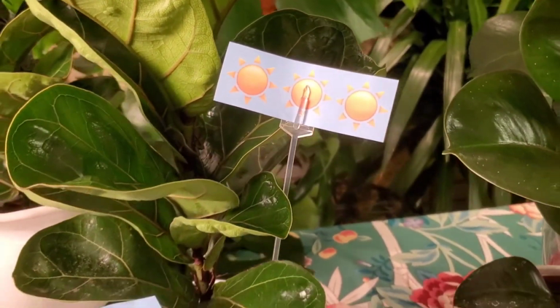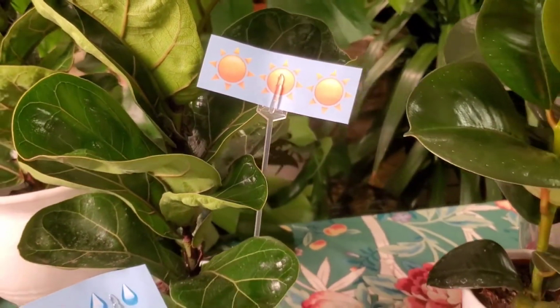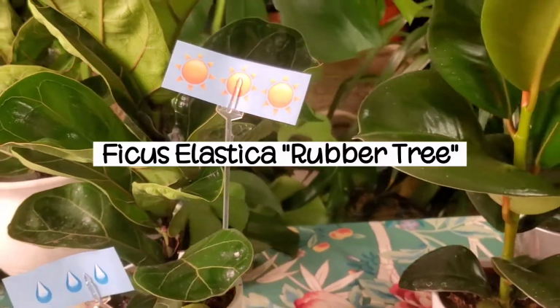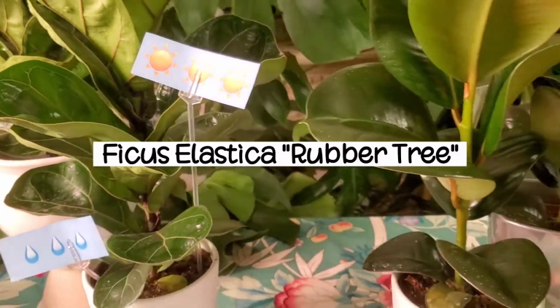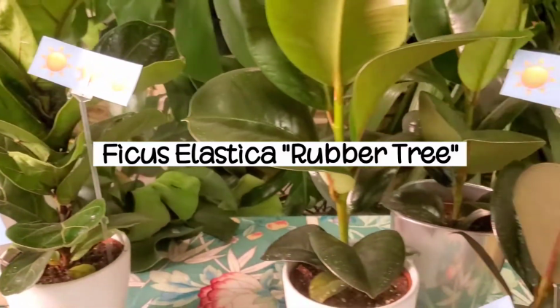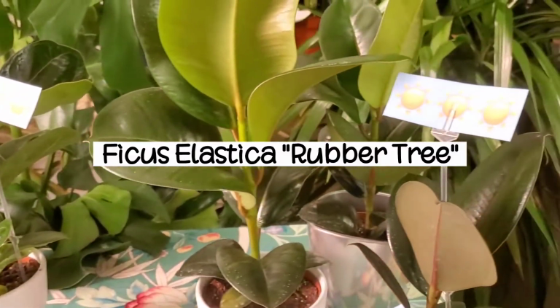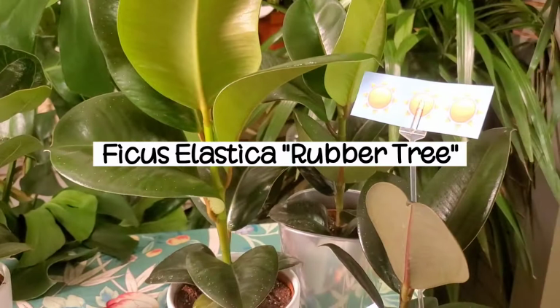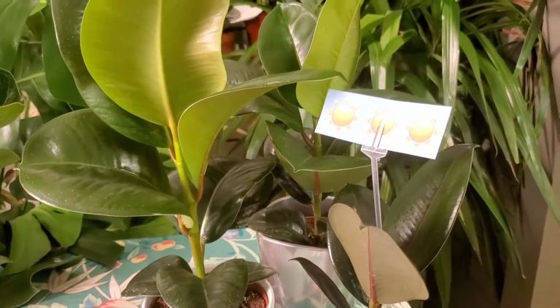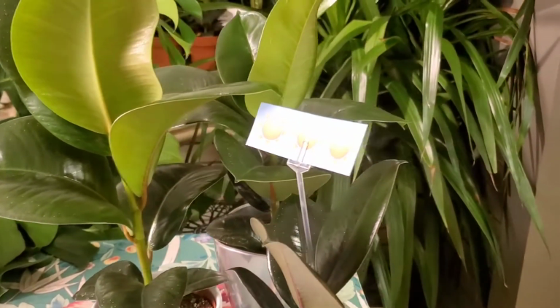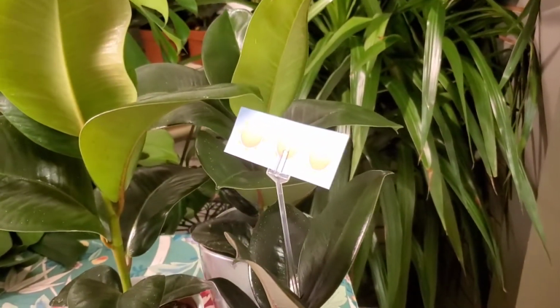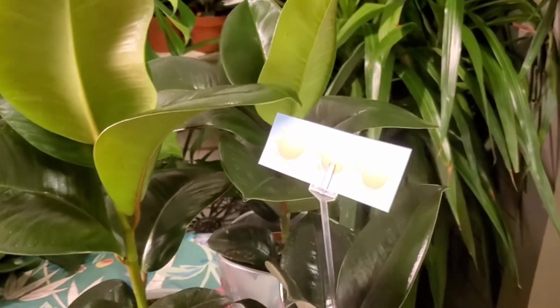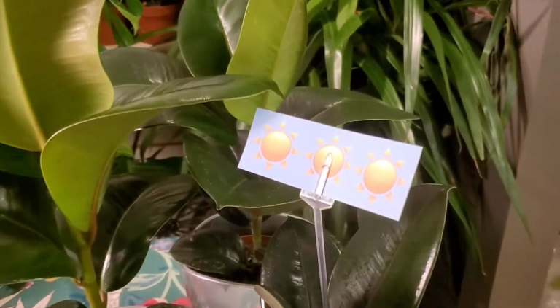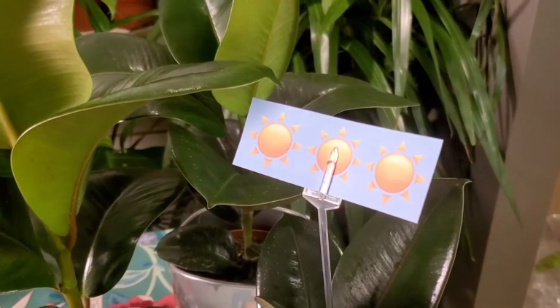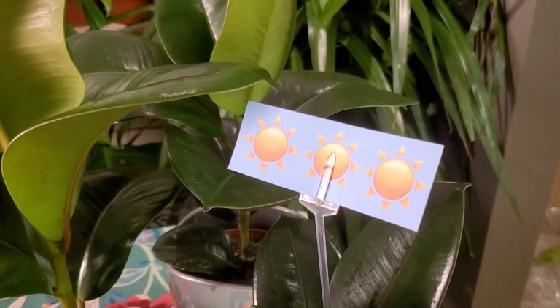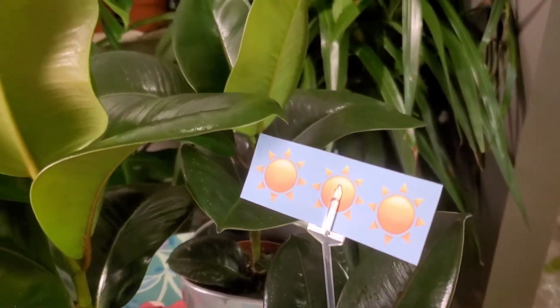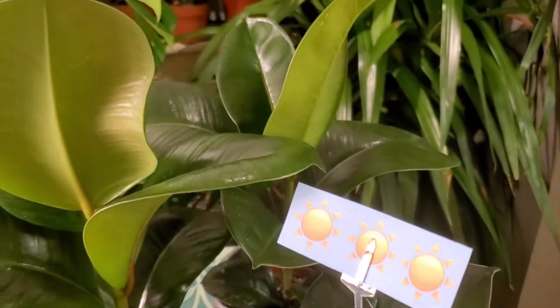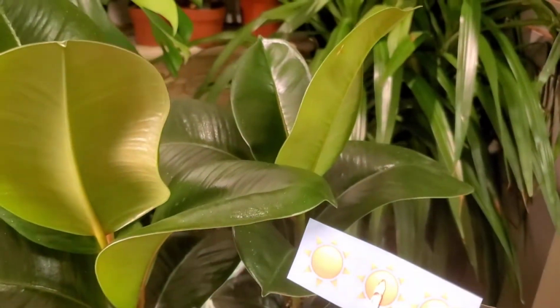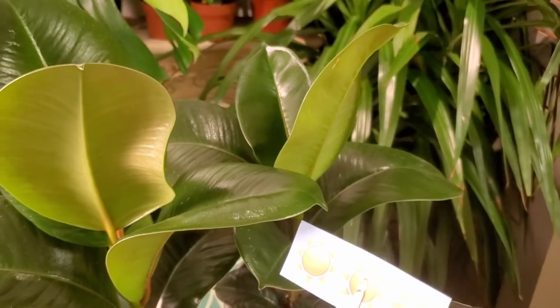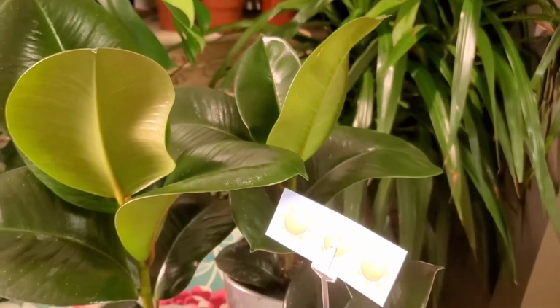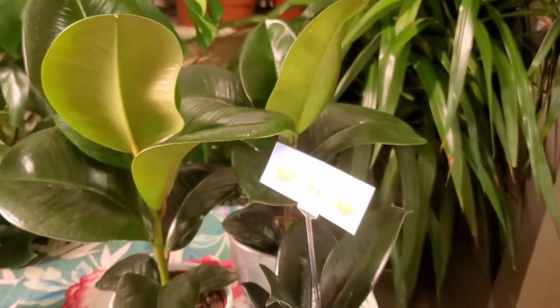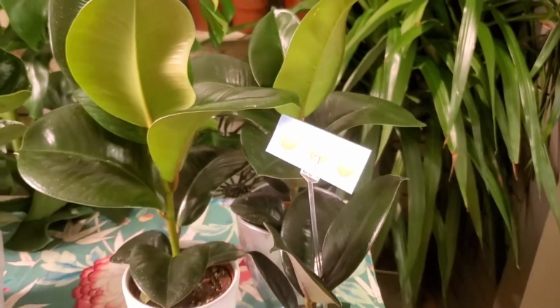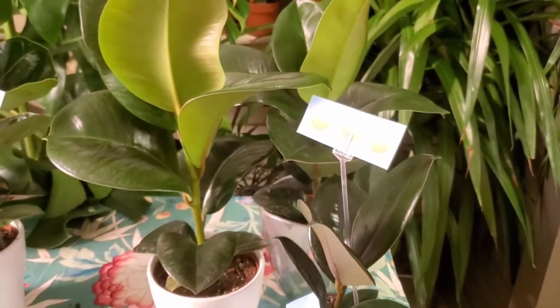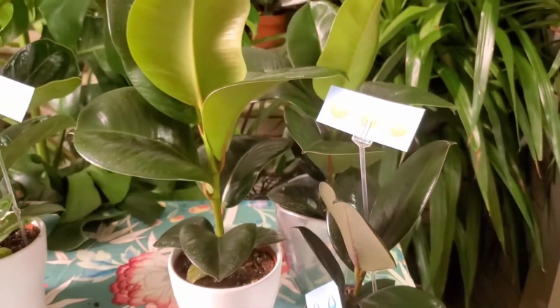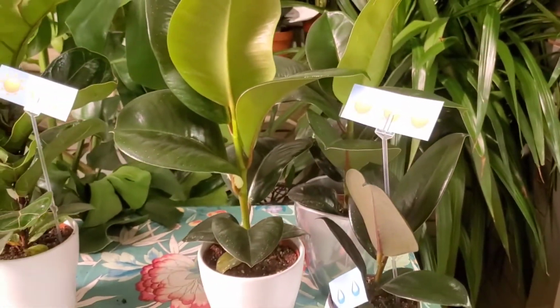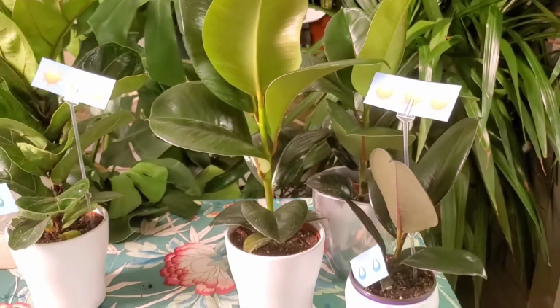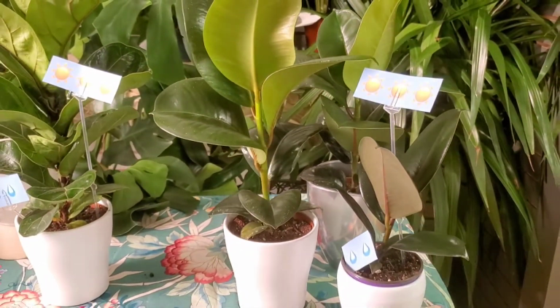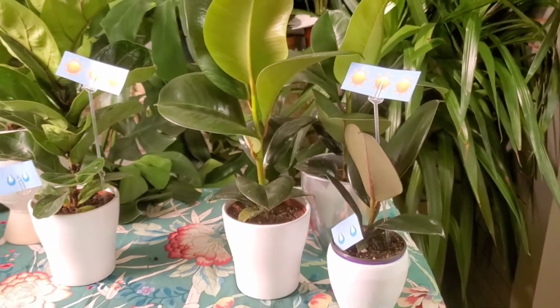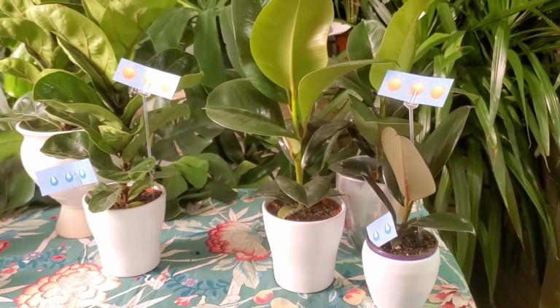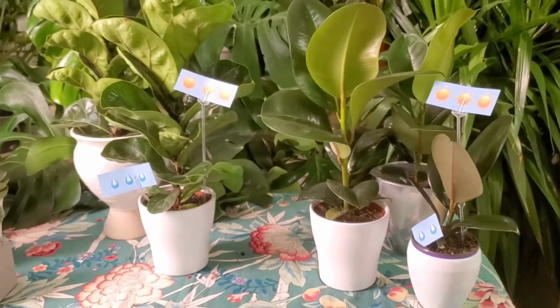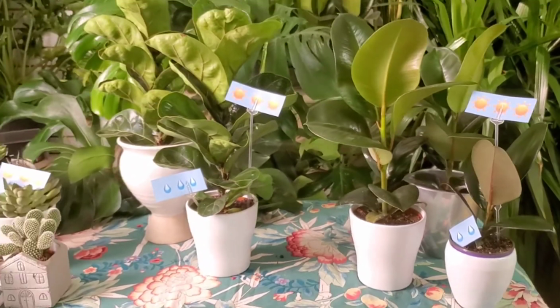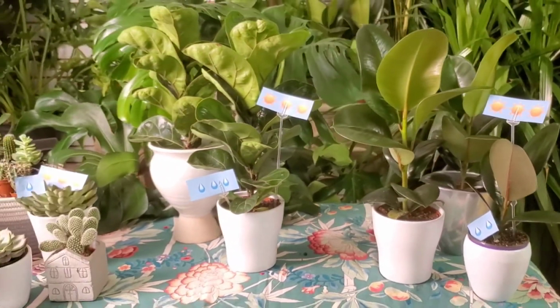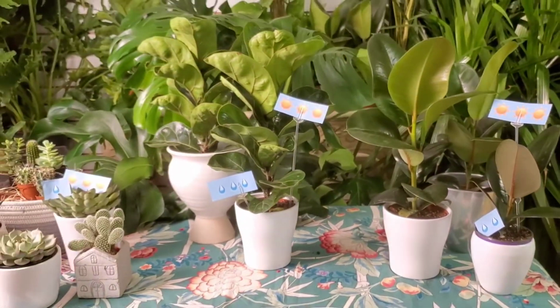Also from the ficus family is this rubber tree. An interesting fact about rubber trees is that the more light this plant gets, the more vibrant and rich the leaves become. These are just some of our highlight plants. In store and online, we have plenty of sizes and varieties to choose from.